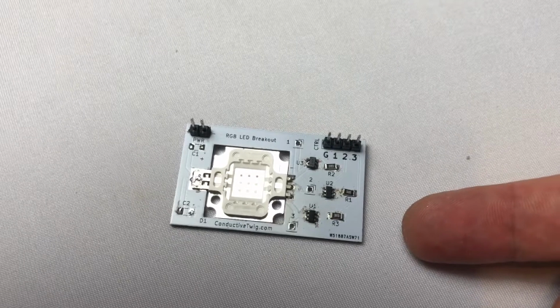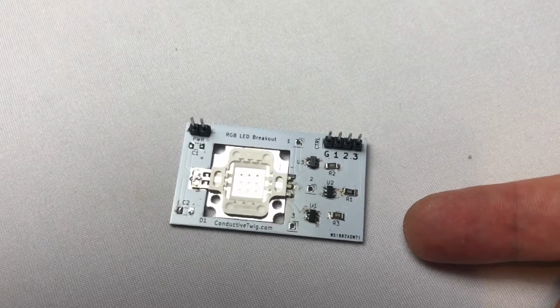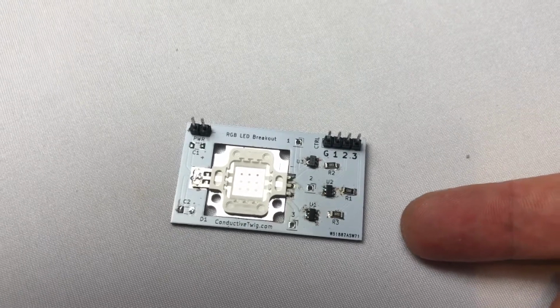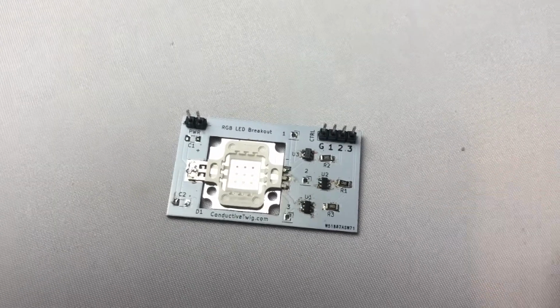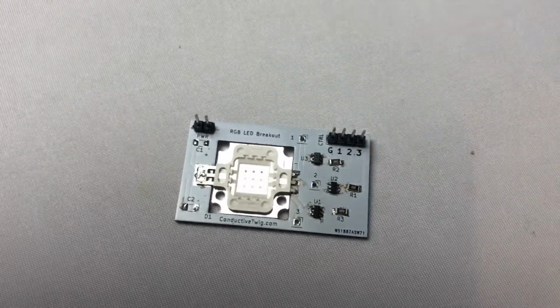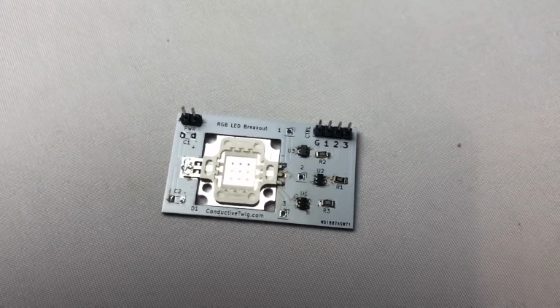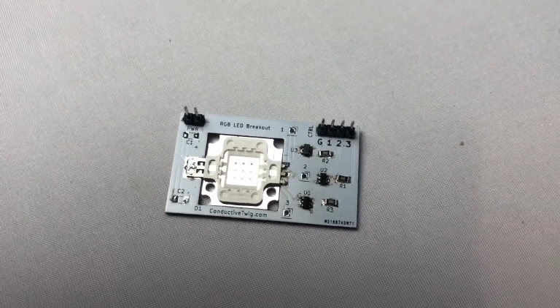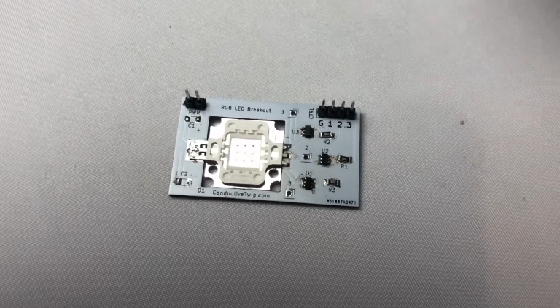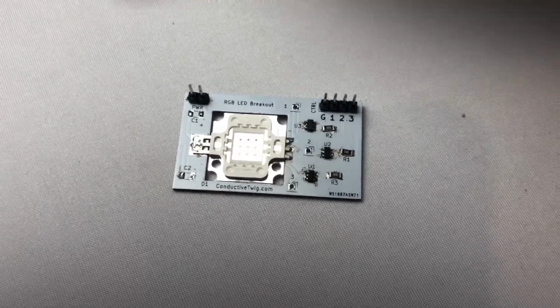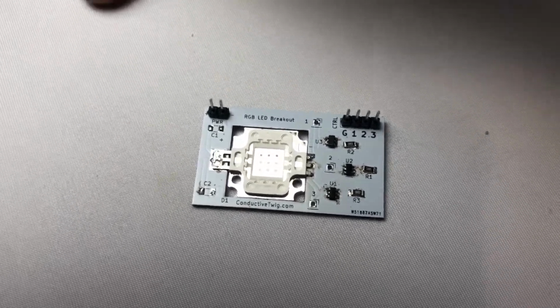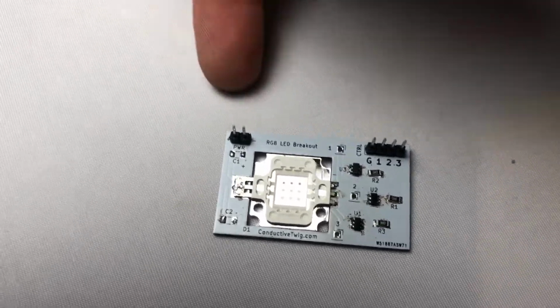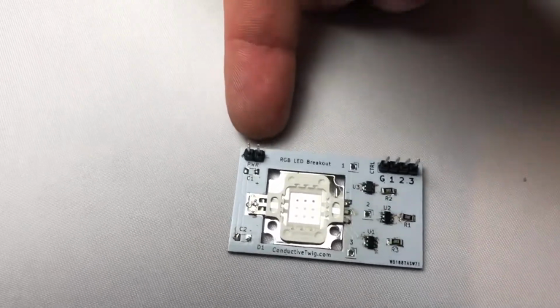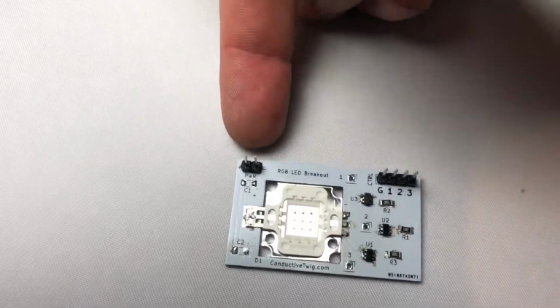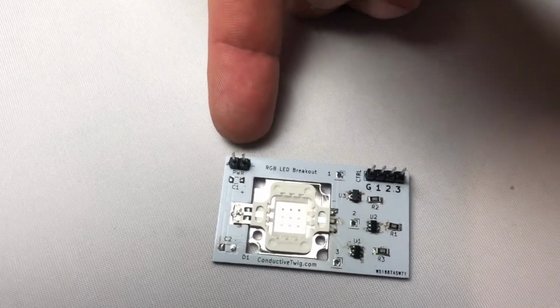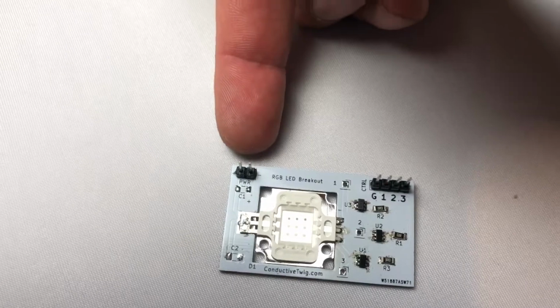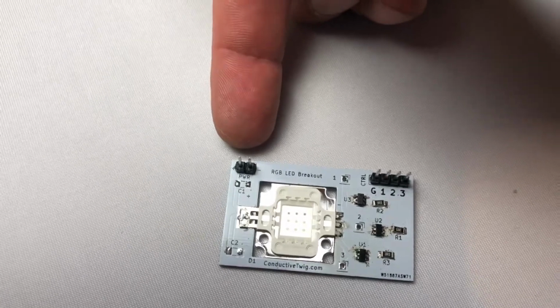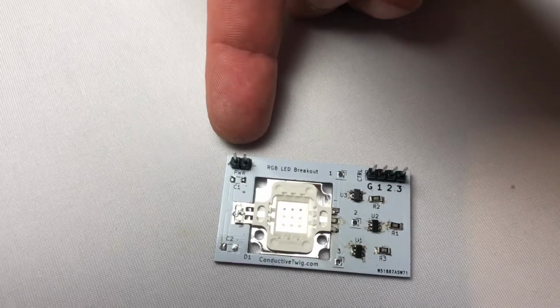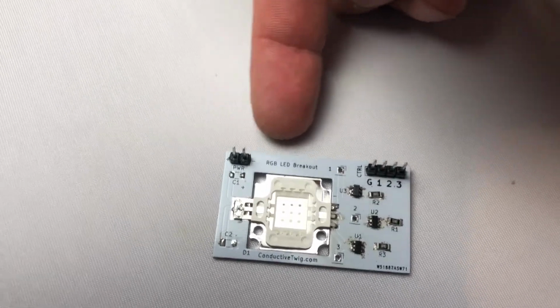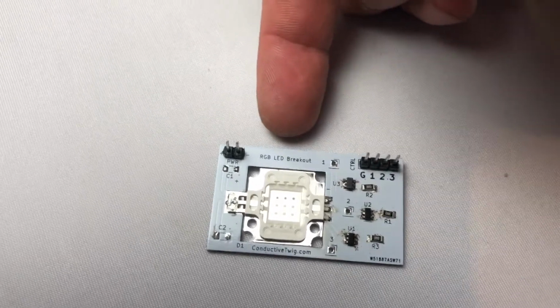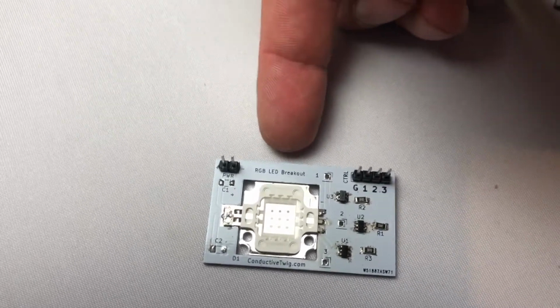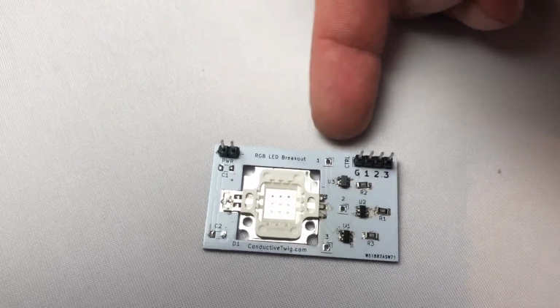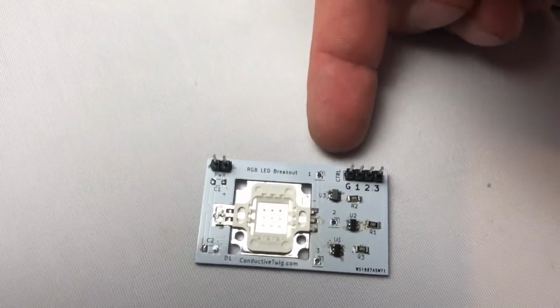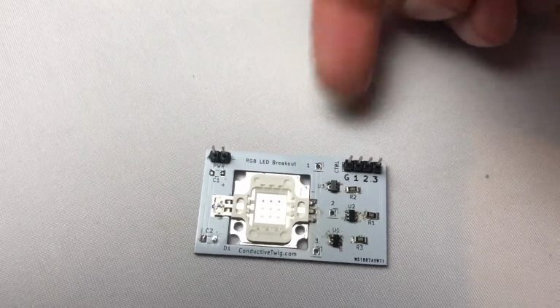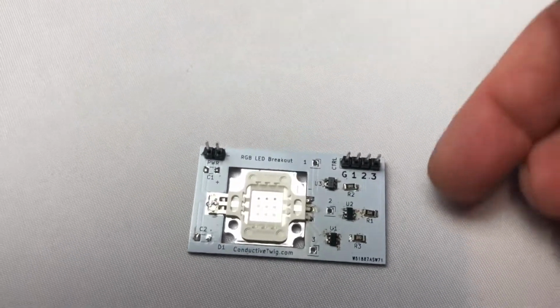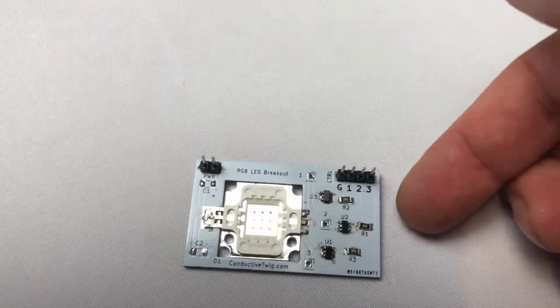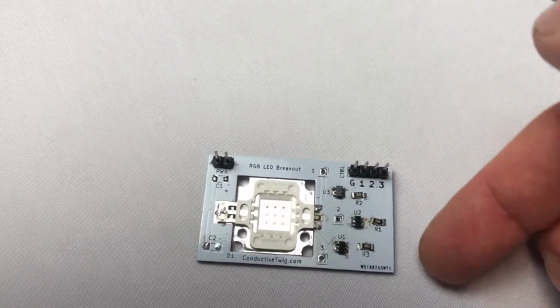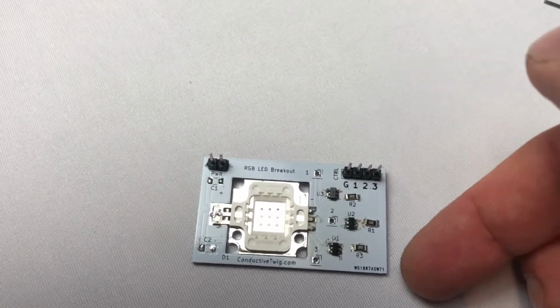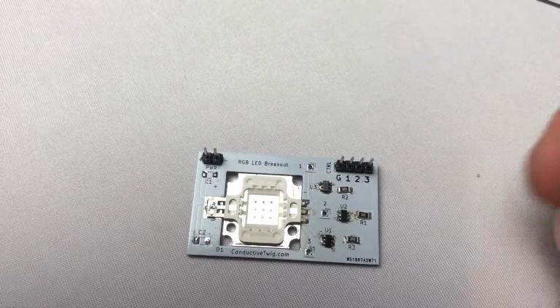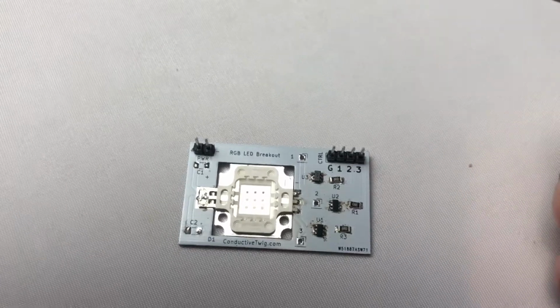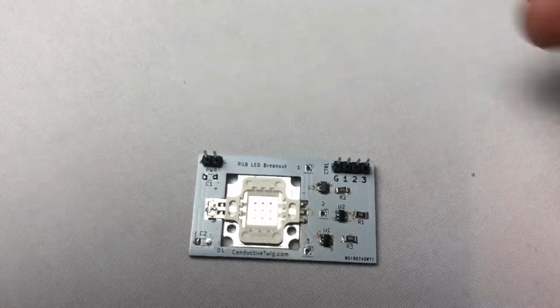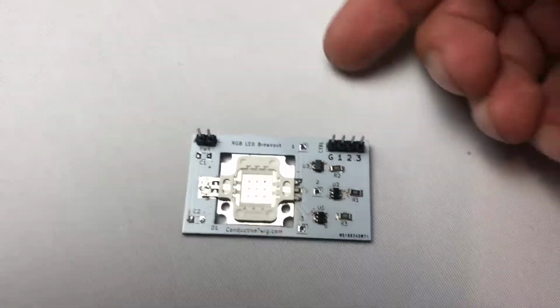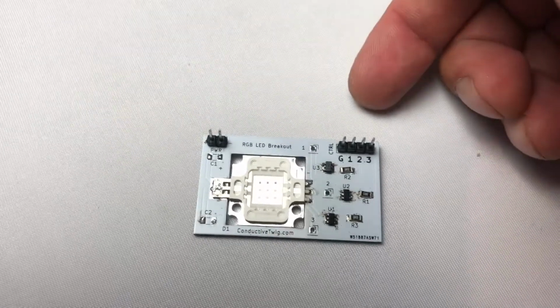This LED actually uses 12 volts, so we have a 12-volt input, but you're able to drive this 12-volt input with three-volt logic levels, which is very helpful.